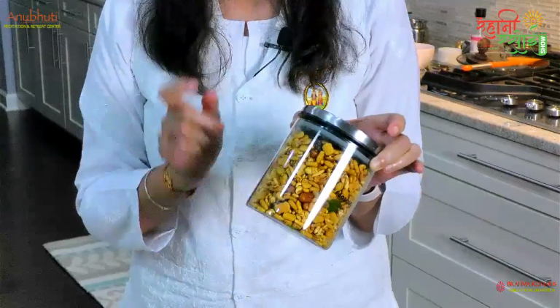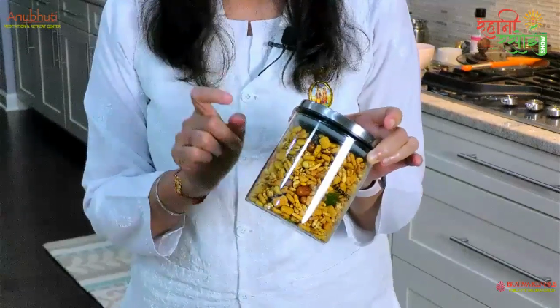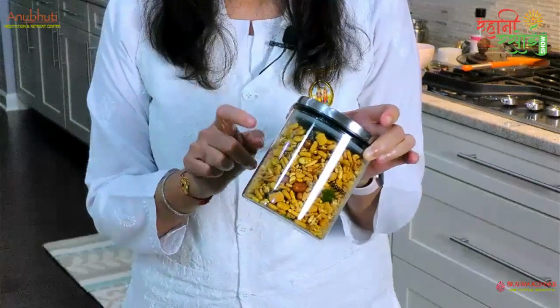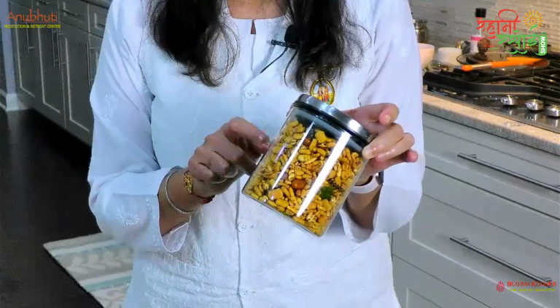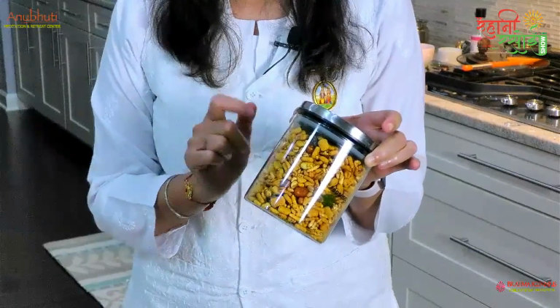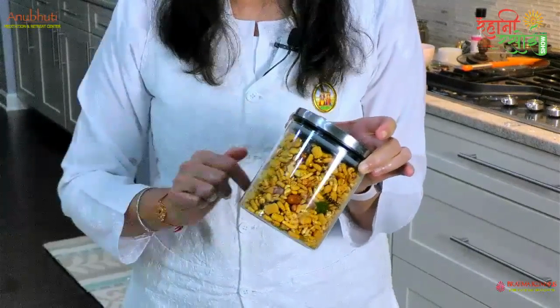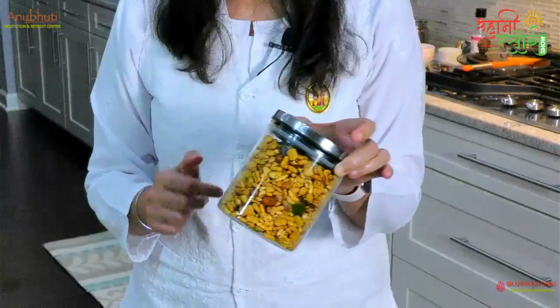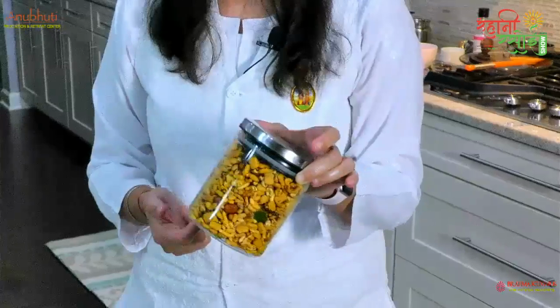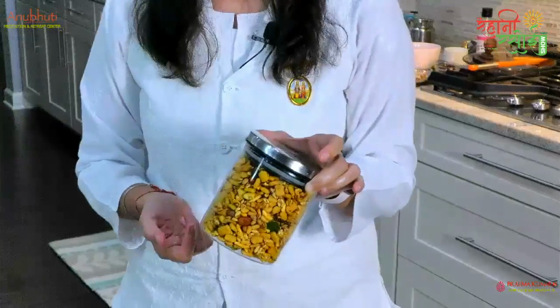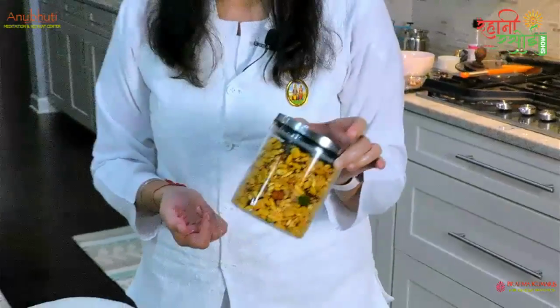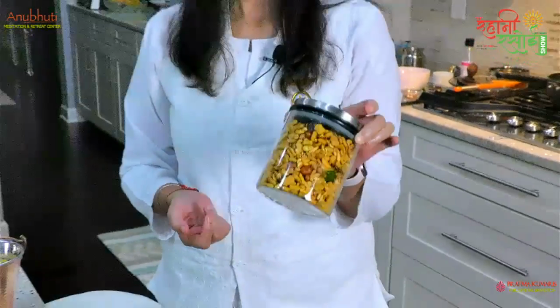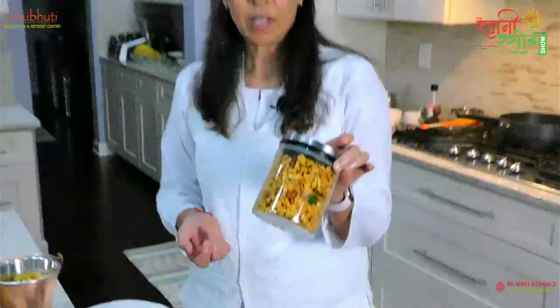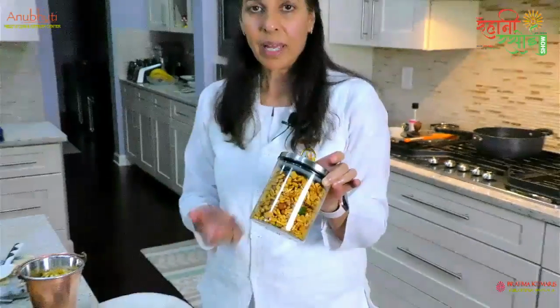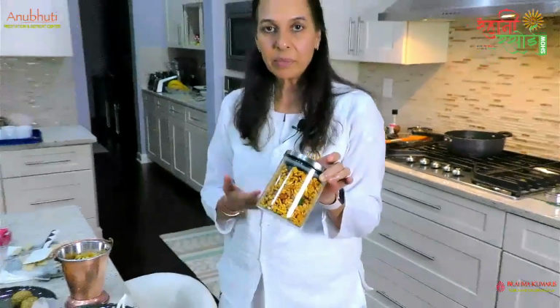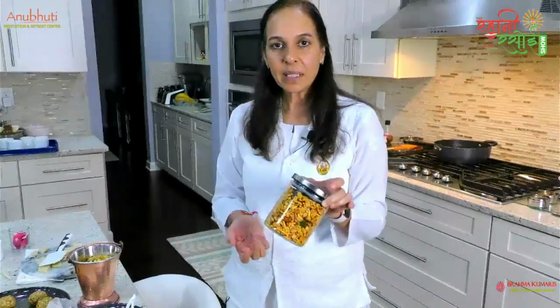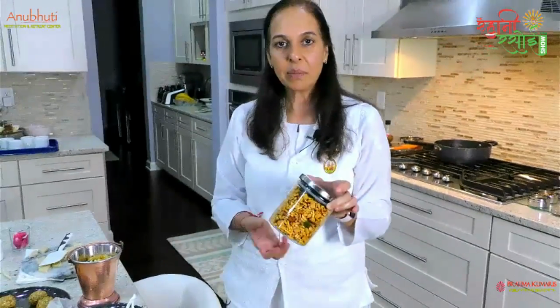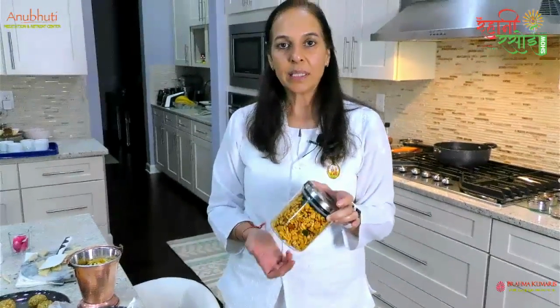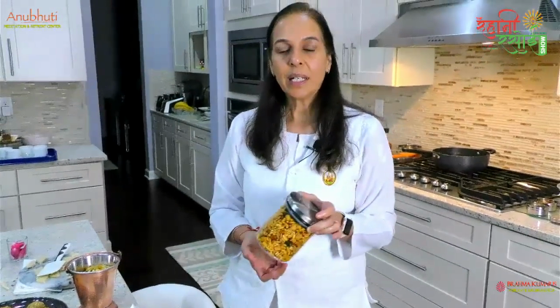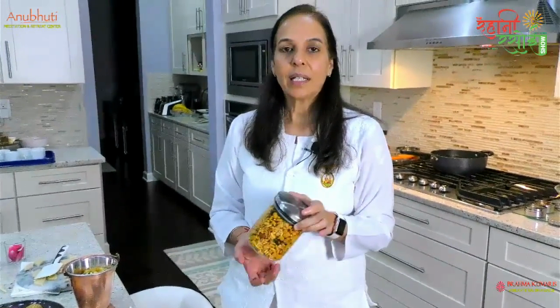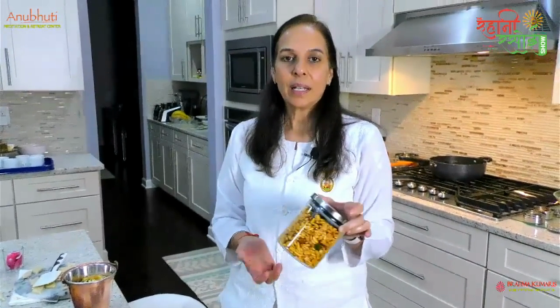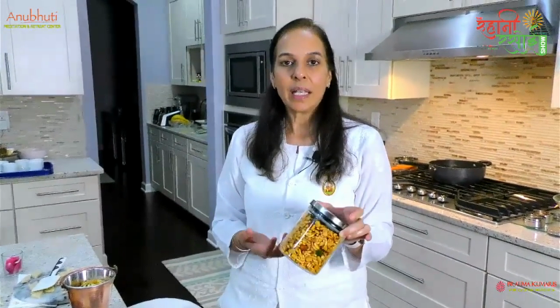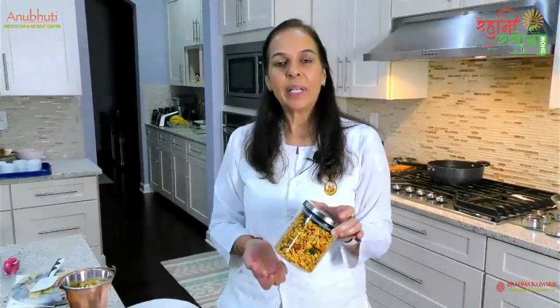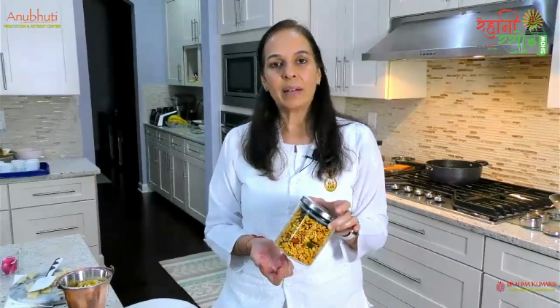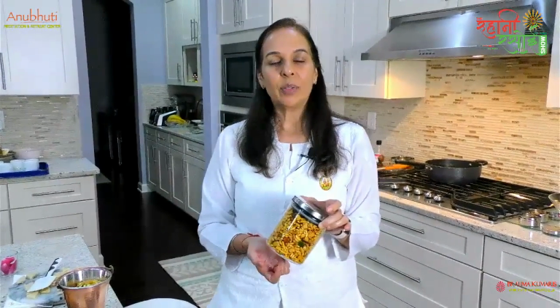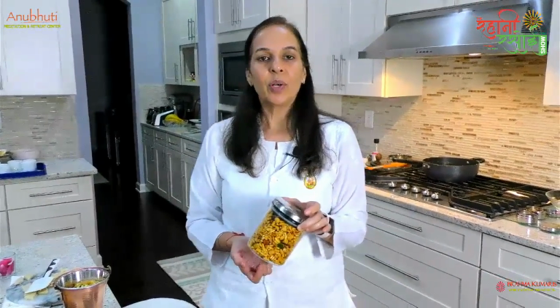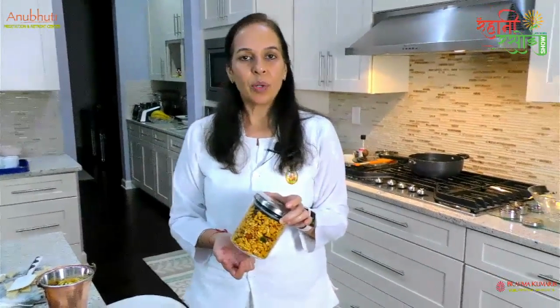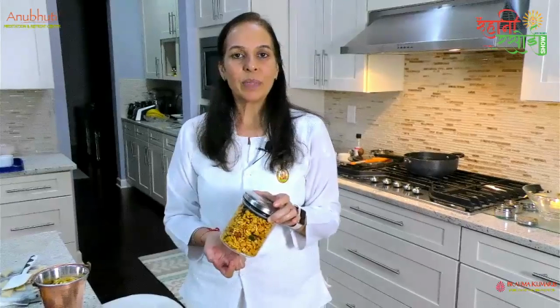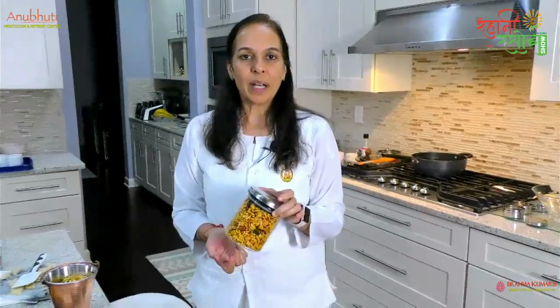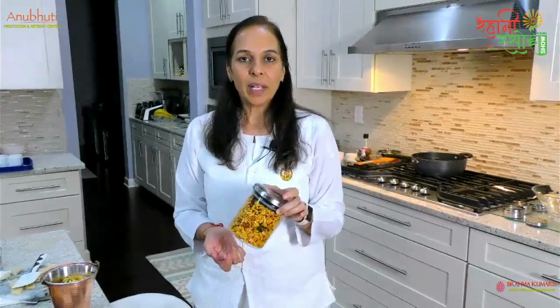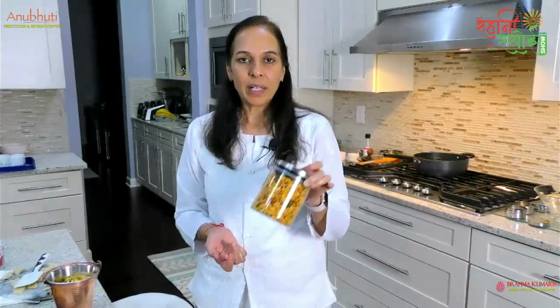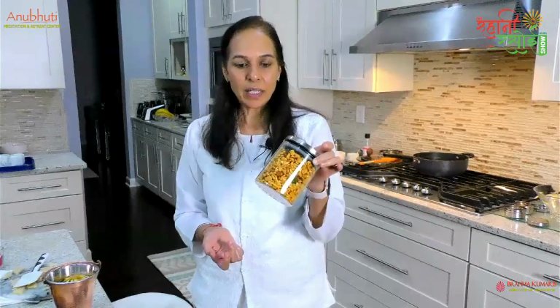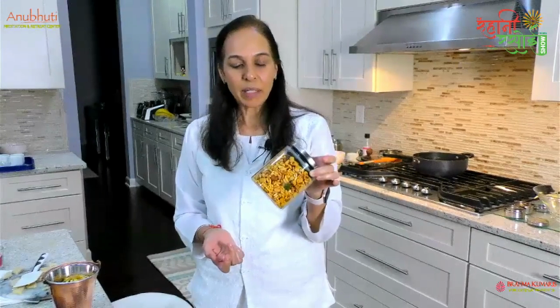So here we have a healthy material, and we can eat this bheer. If it's store-bought bheer mix, it's not so good nutritionally.